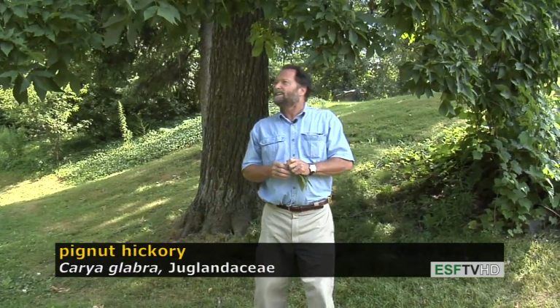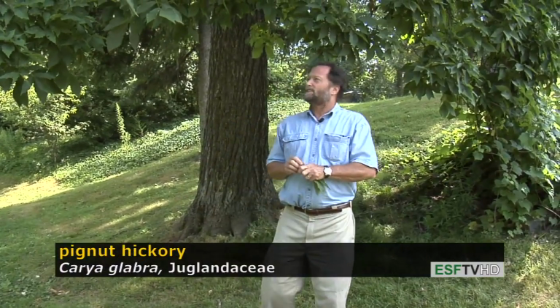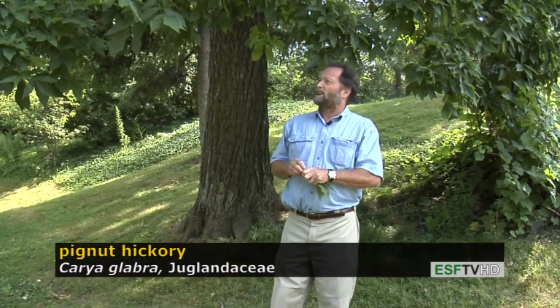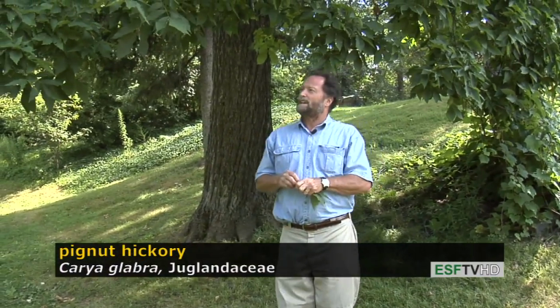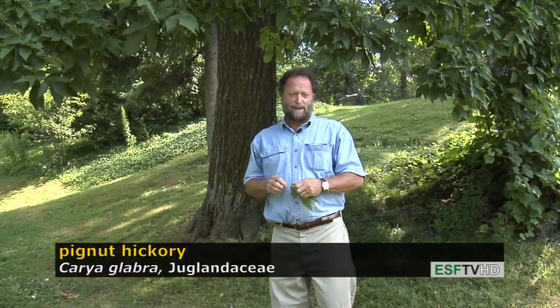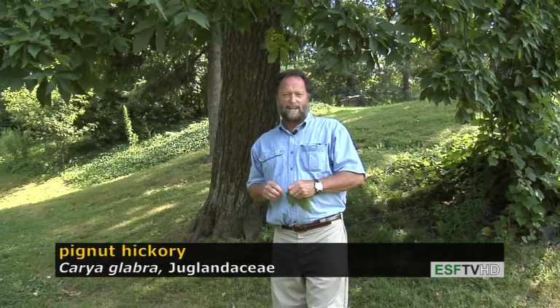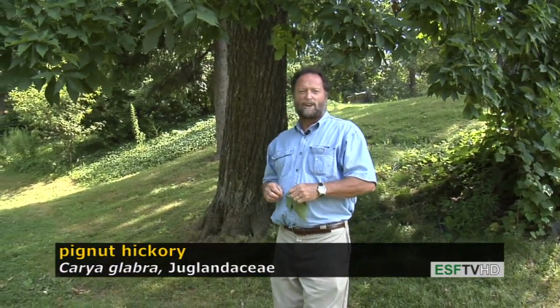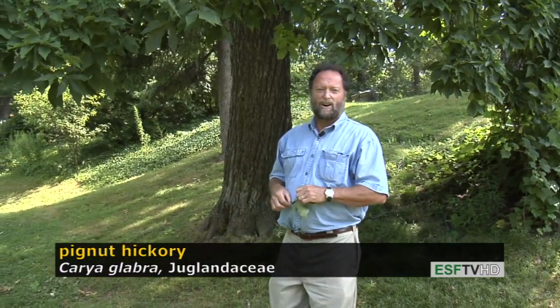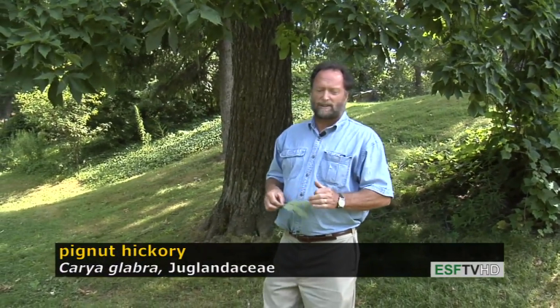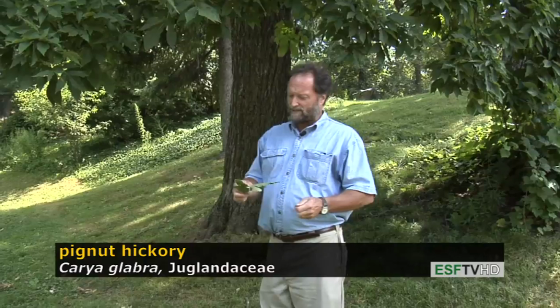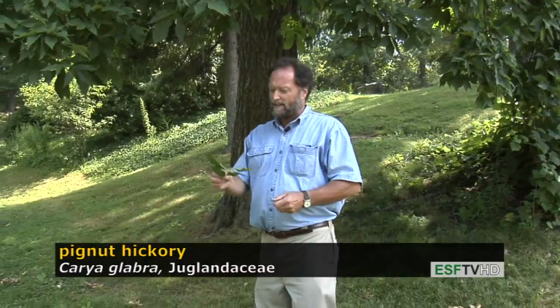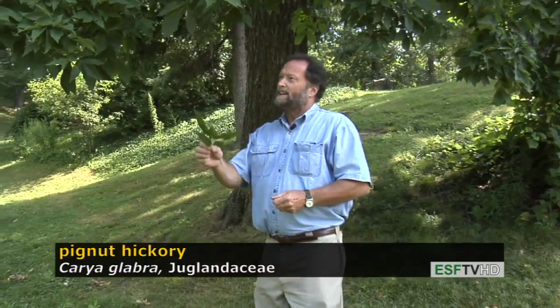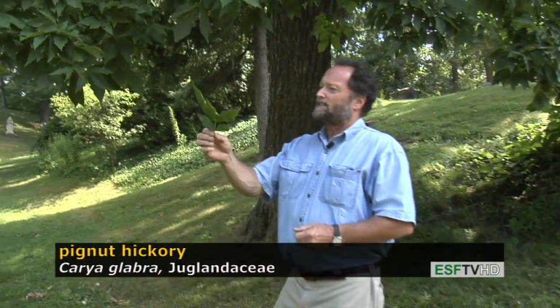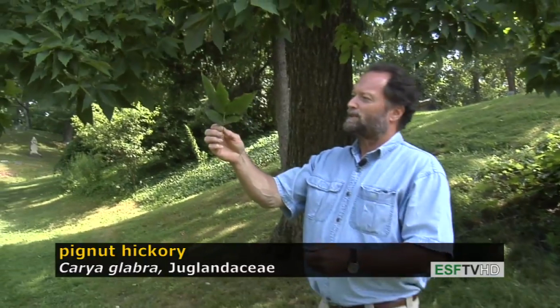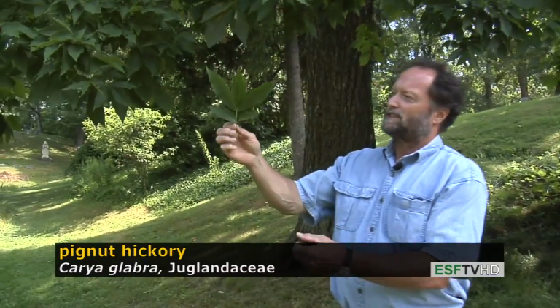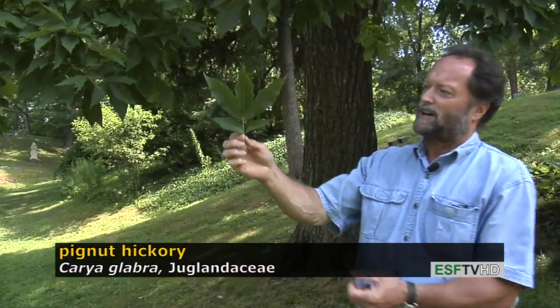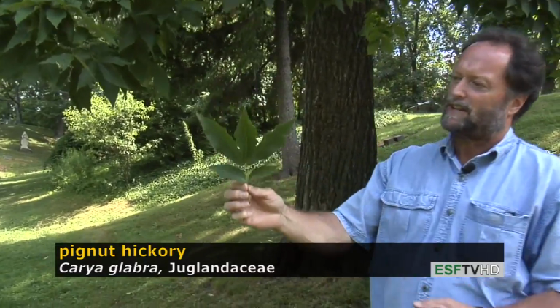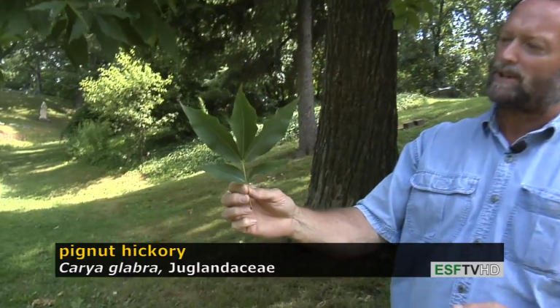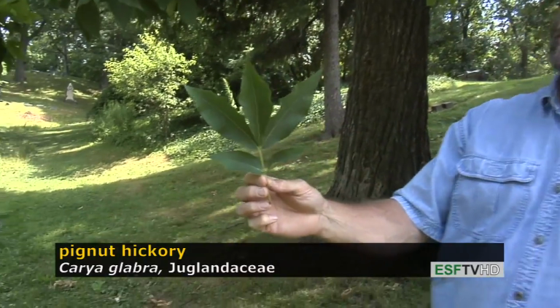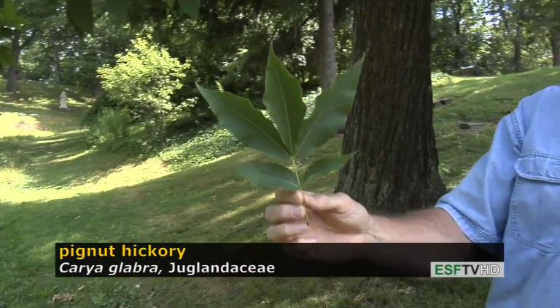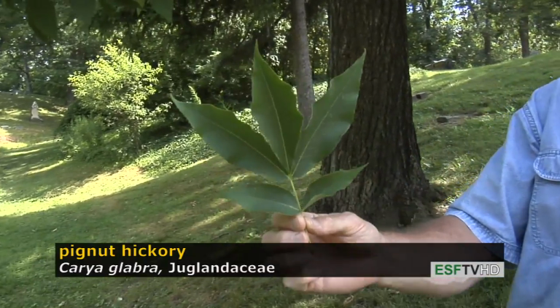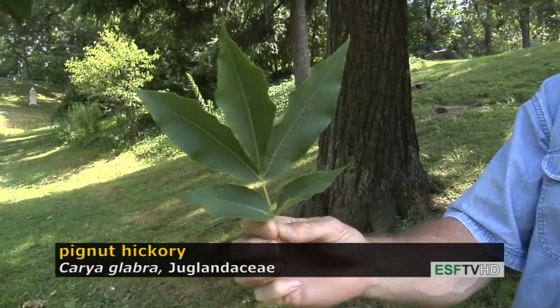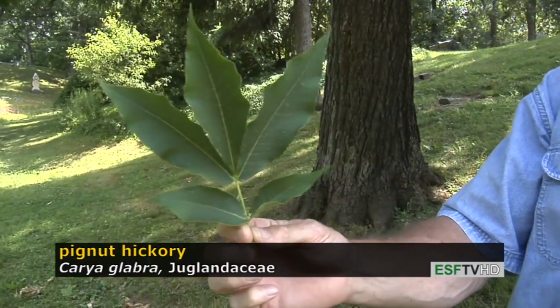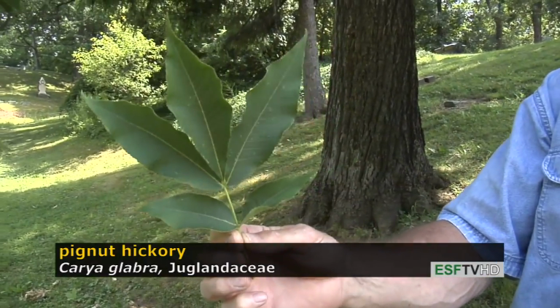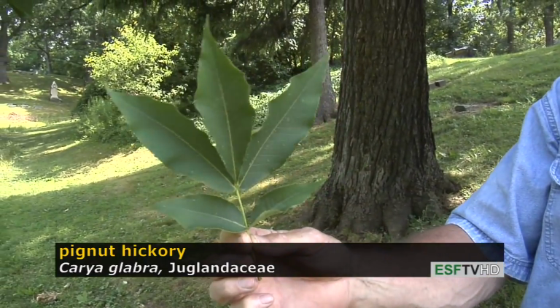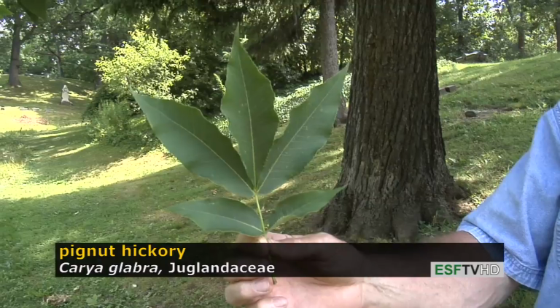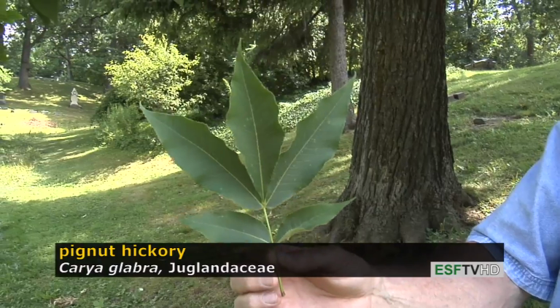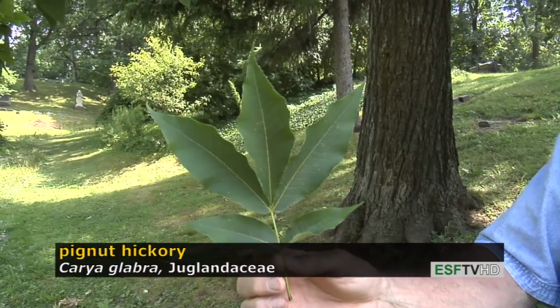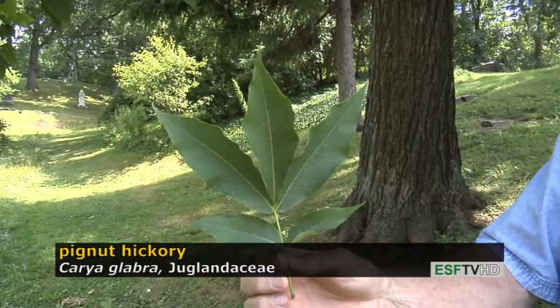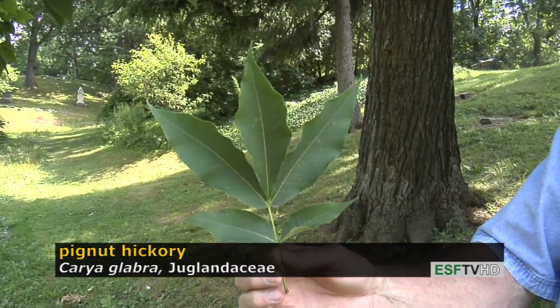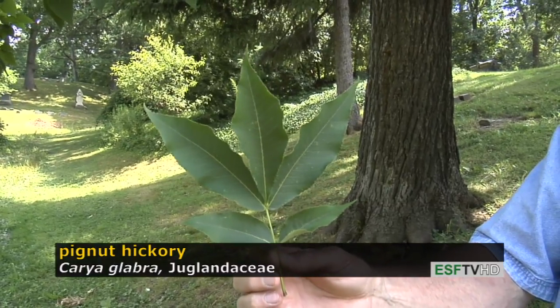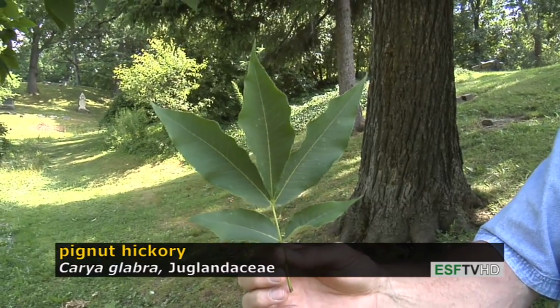The leaves are pinnately compound, as are all hickory leaves, and the number of leaflets is often an important characteristic for identifying hickories. In this case, pignut hickory has five leaflets.